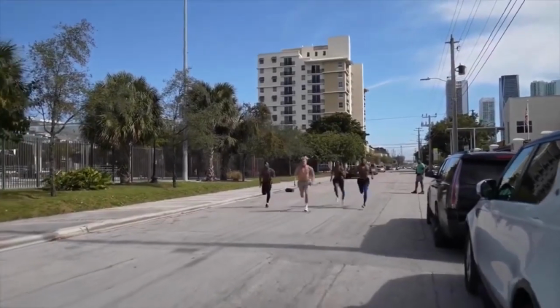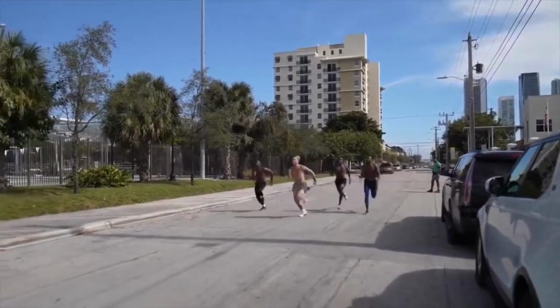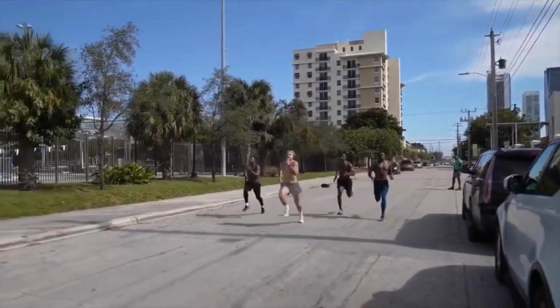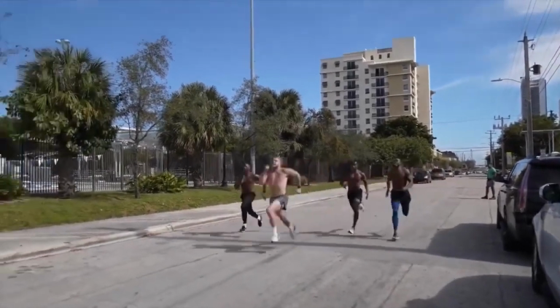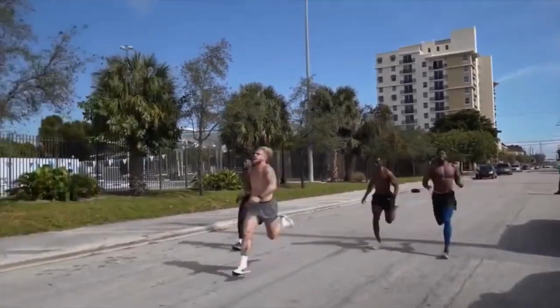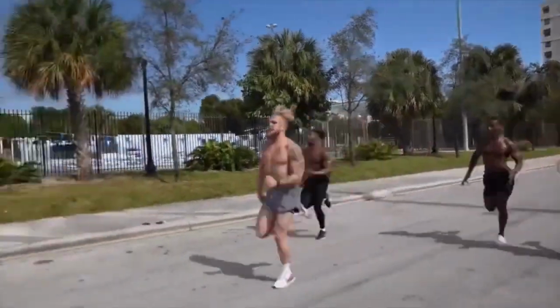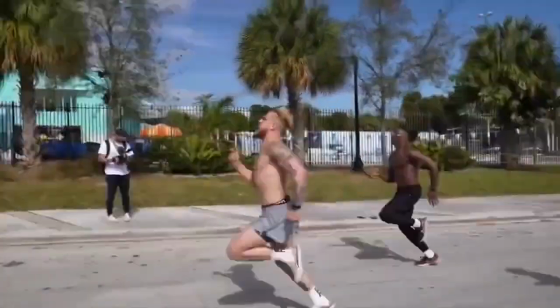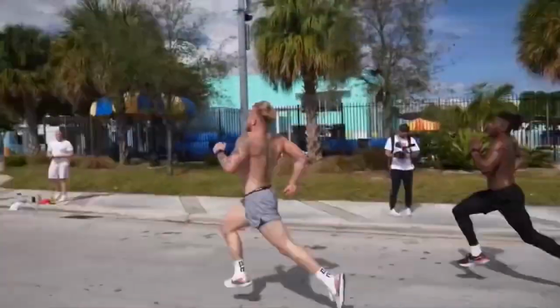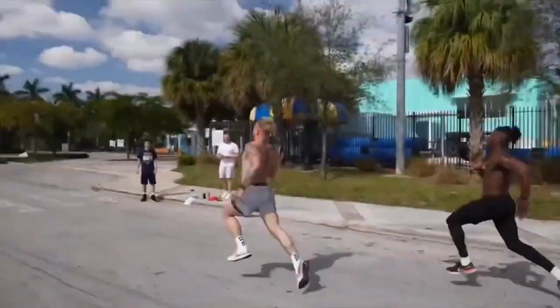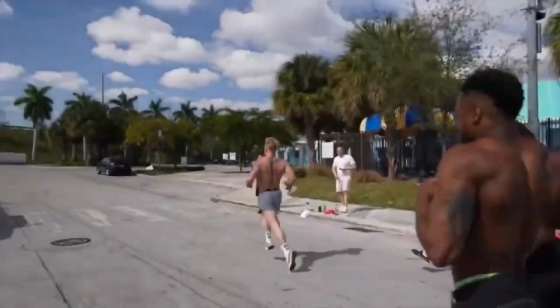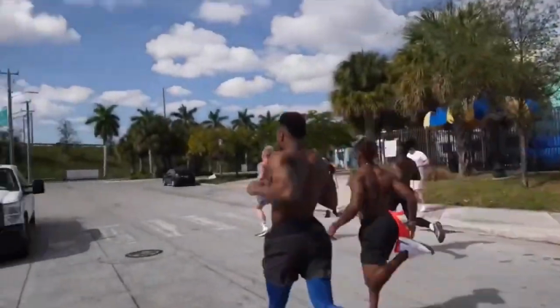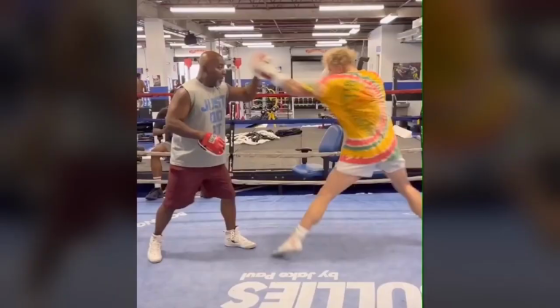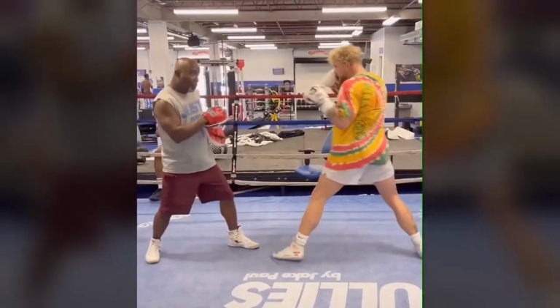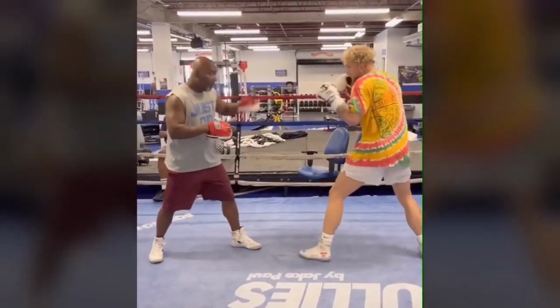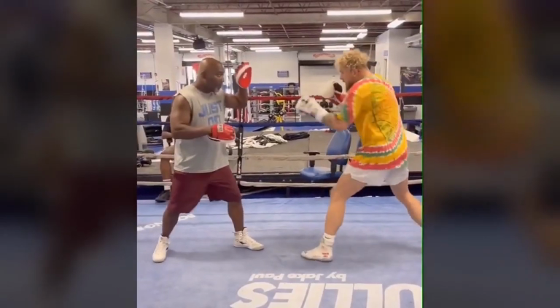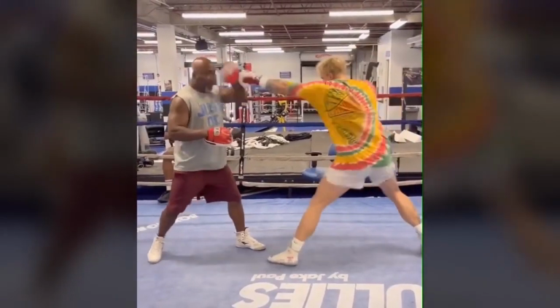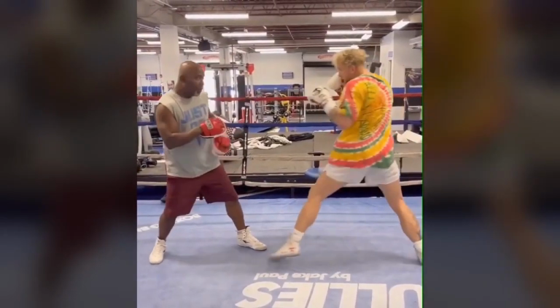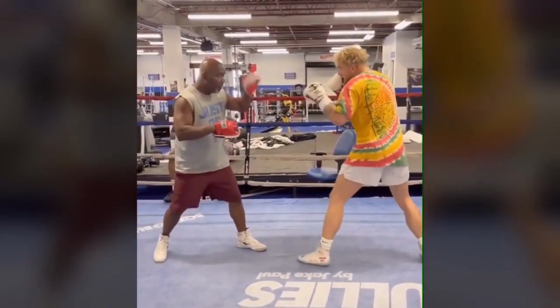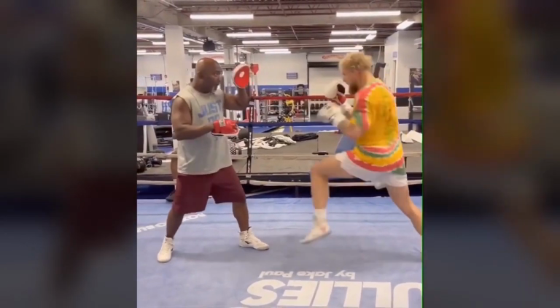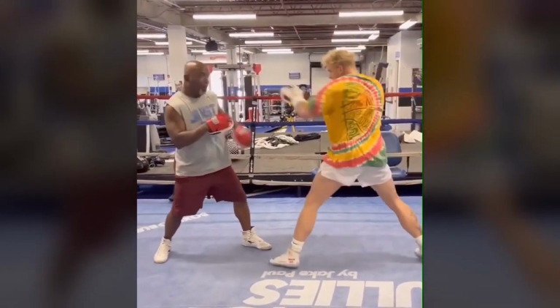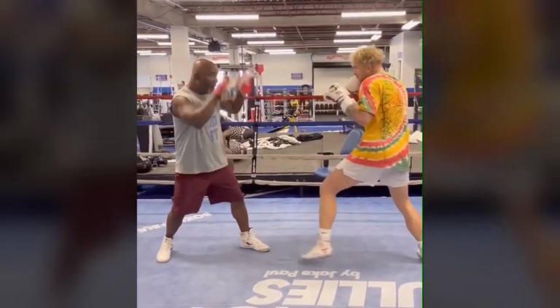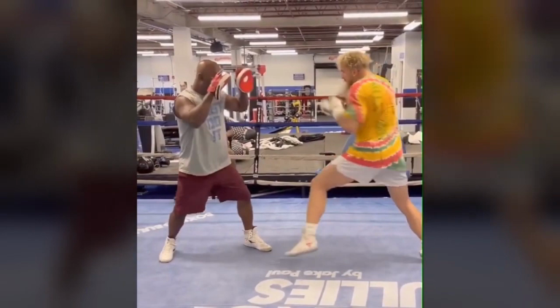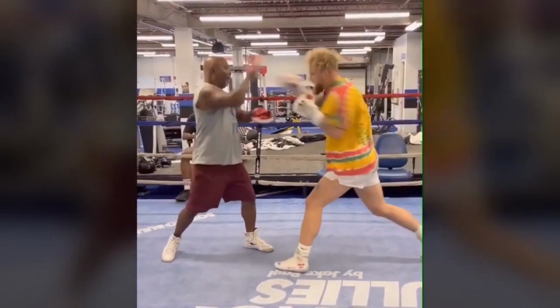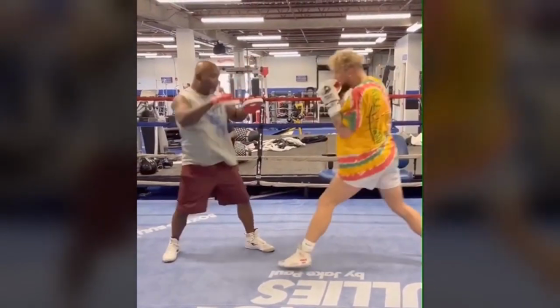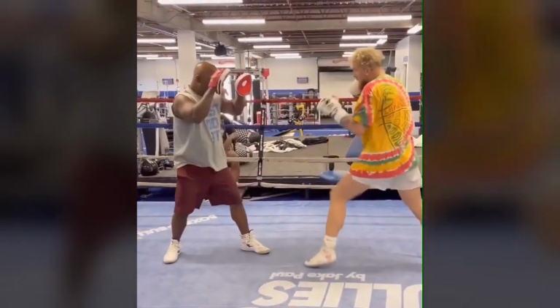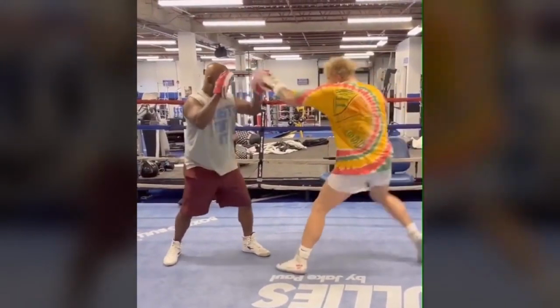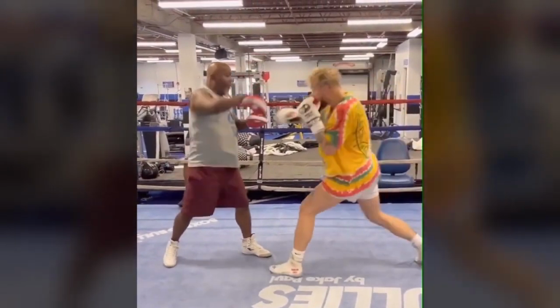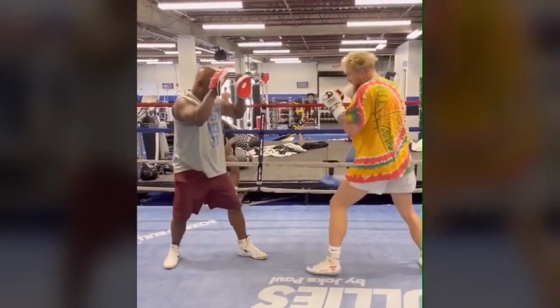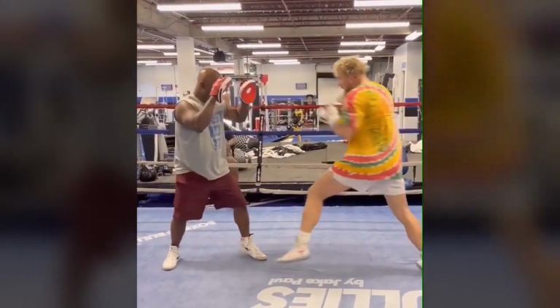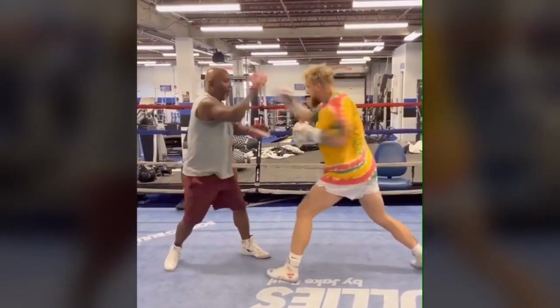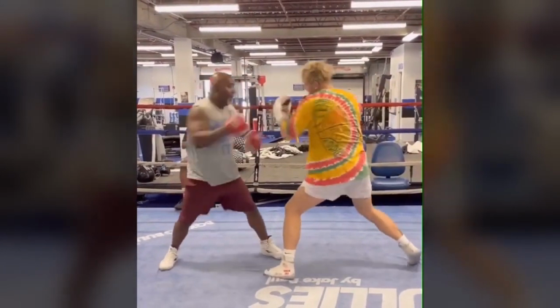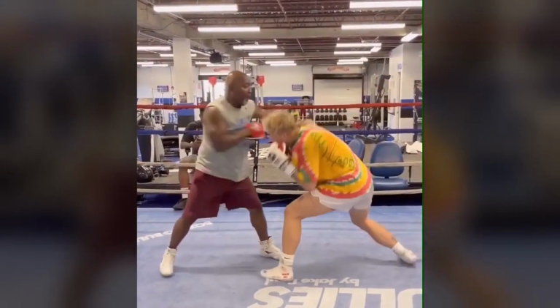Lucky for you guys, this body type isn't purely genetic. Even if you're super skinny, all you have to do is hop on tren, hop on test, and you can look this way. You can look like your favorite athlete.